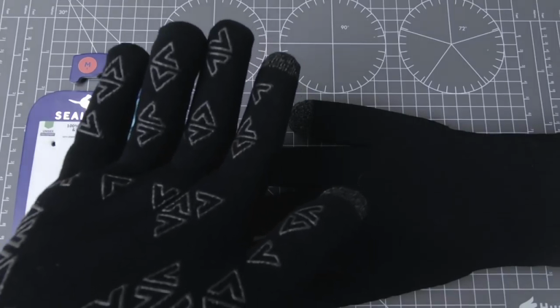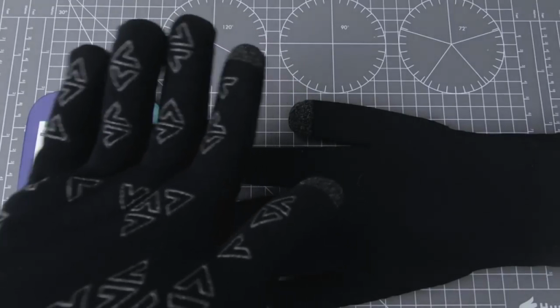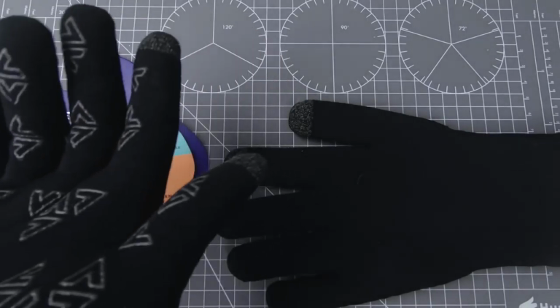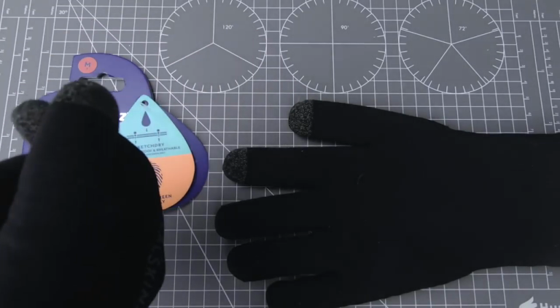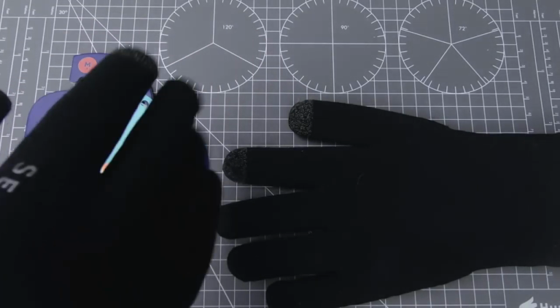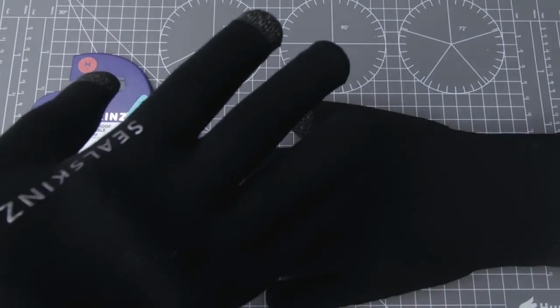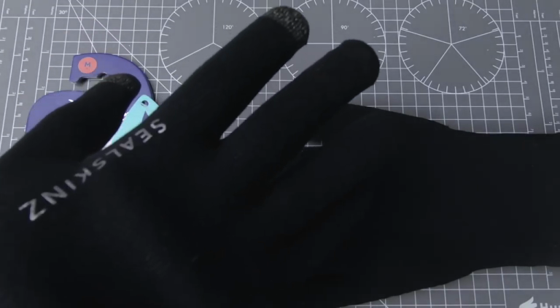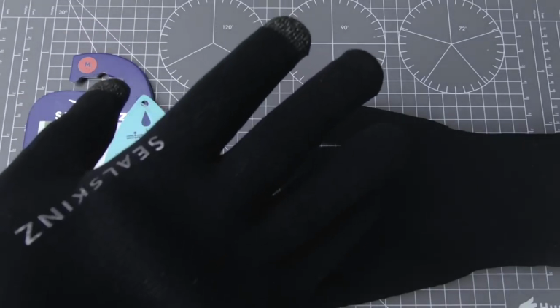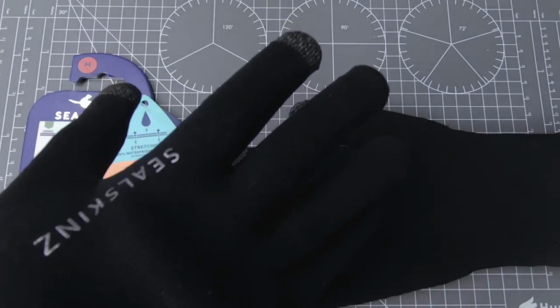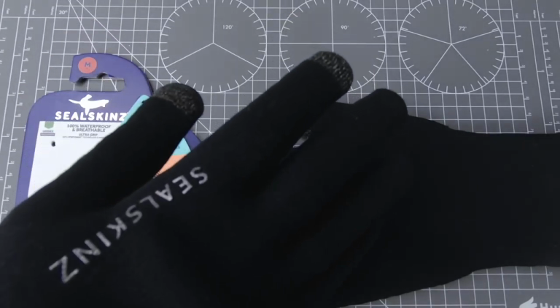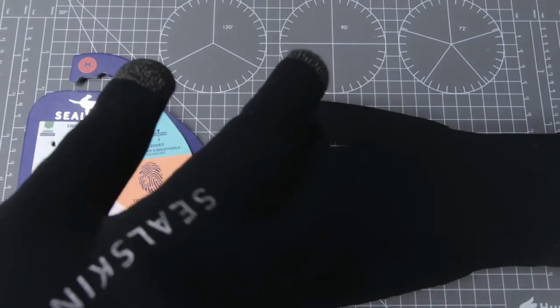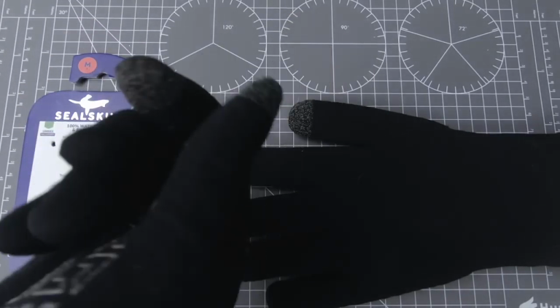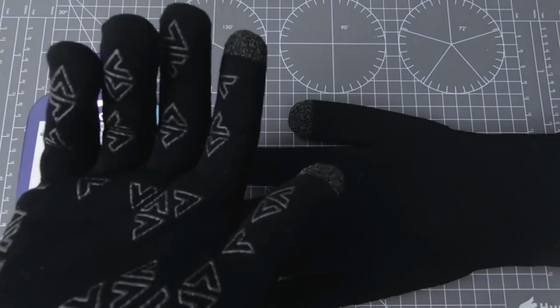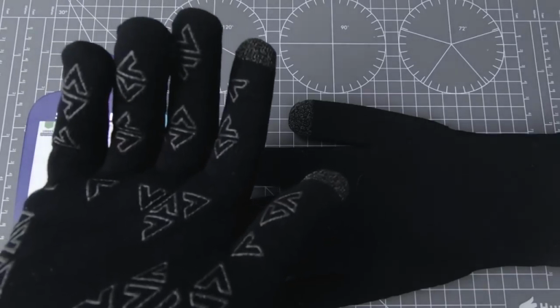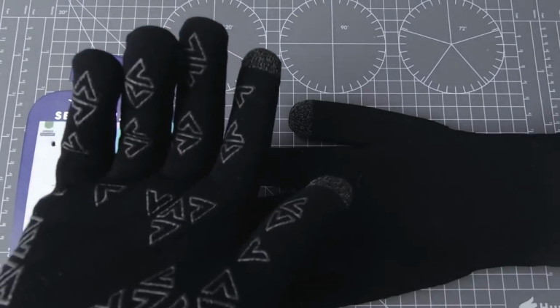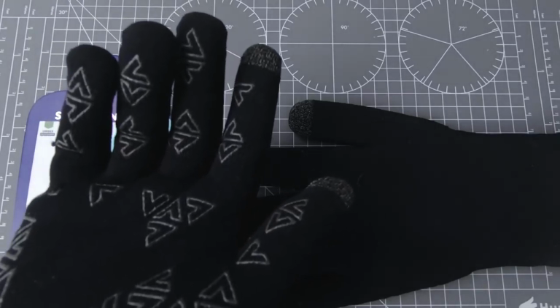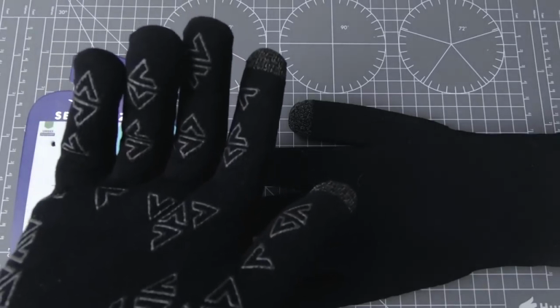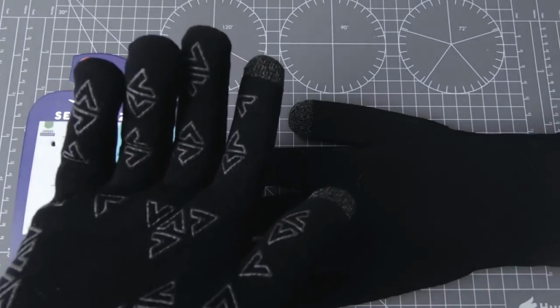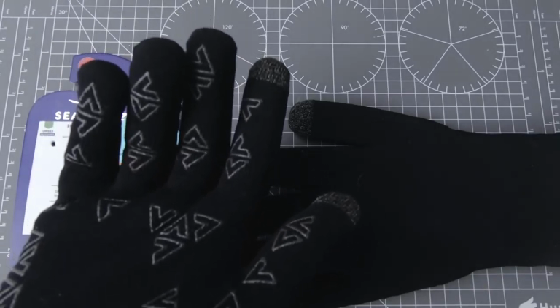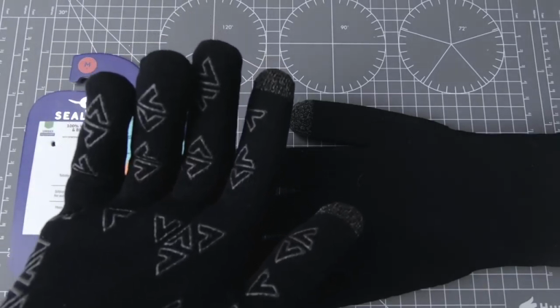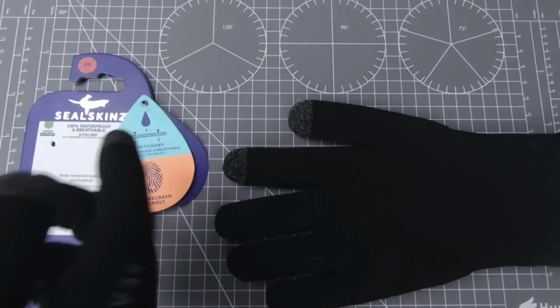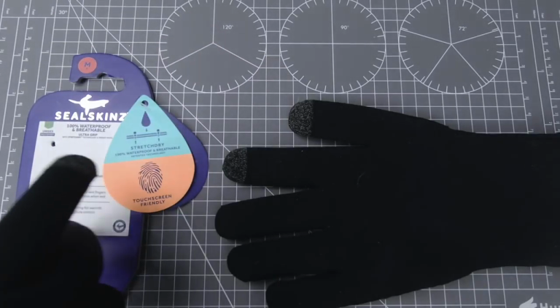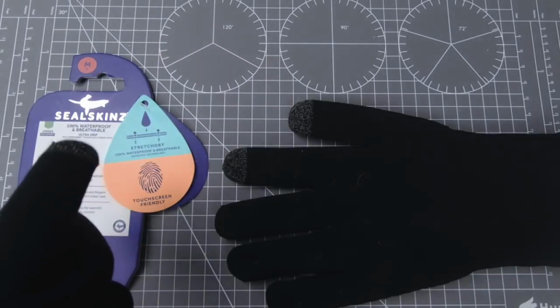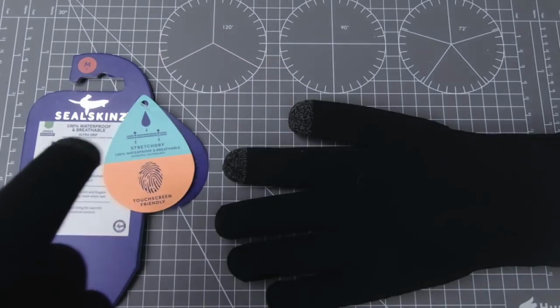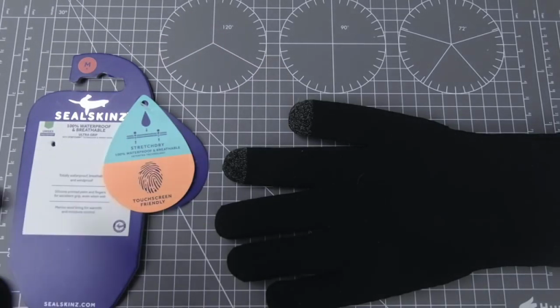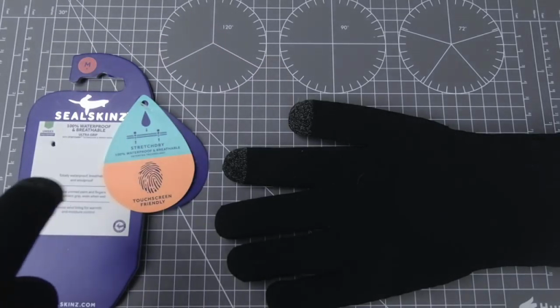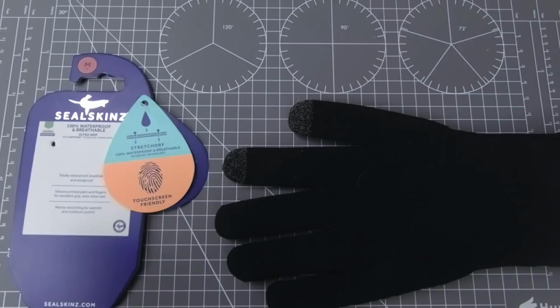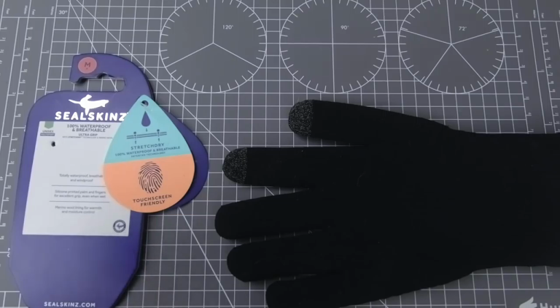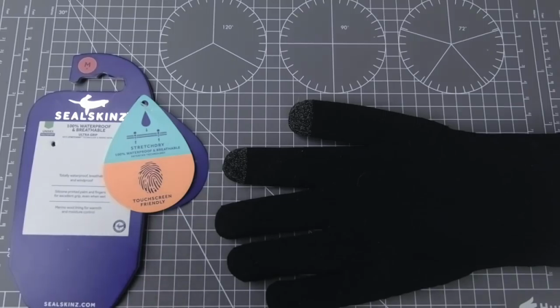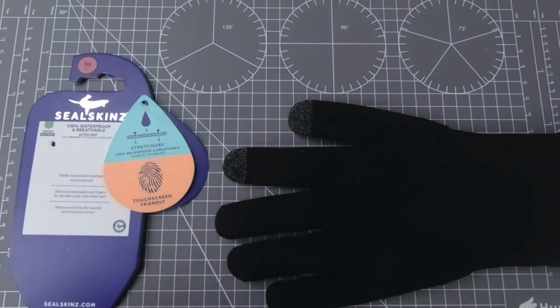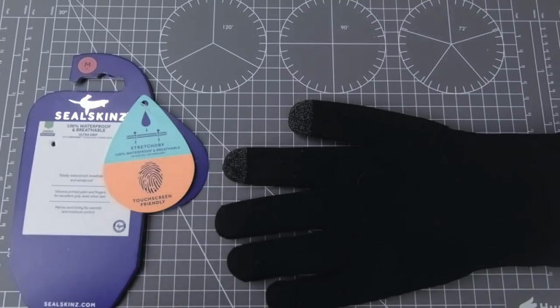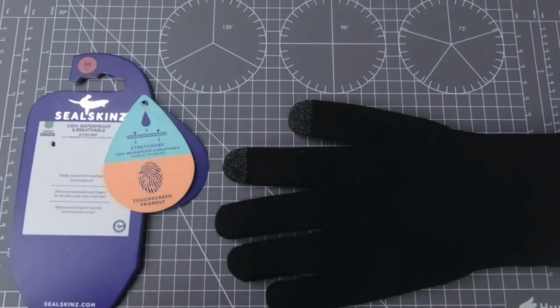Ale jeśli chodzi o zimę i o takie warunki koło 5-0 stopni, no to nie ma takich rękawiczek, które byłyby i ciepłe i nieprzemakalne. I na tym polega cała zaleta tych rękawiczek. Wejdziemy jeszcze na stronę producenta, może przejrzę ulotki i później skończymy na stronie producenta.